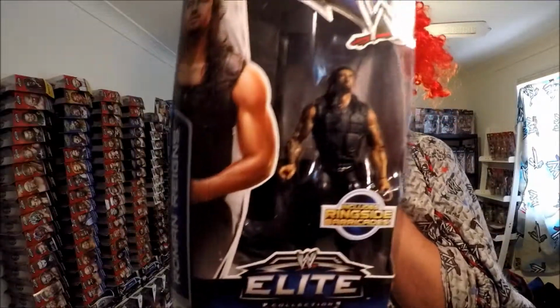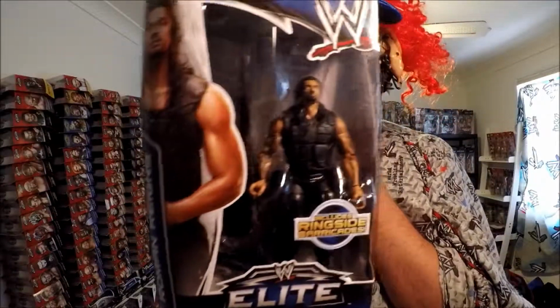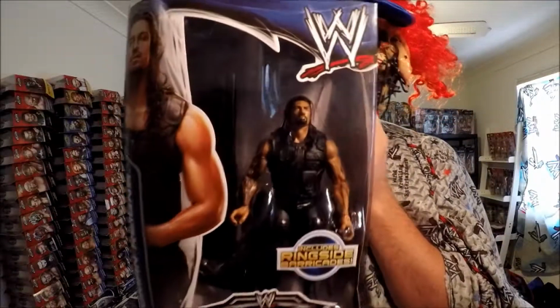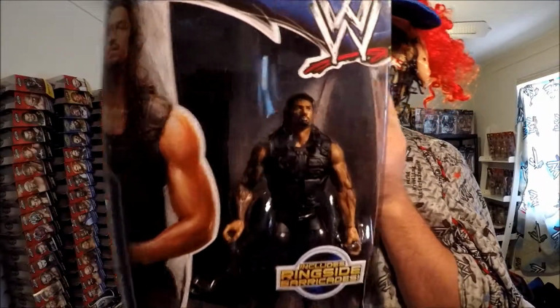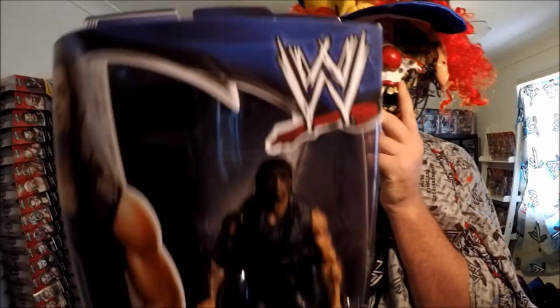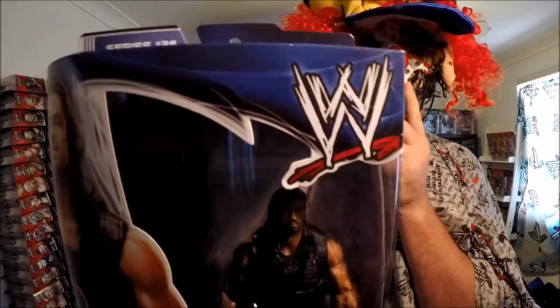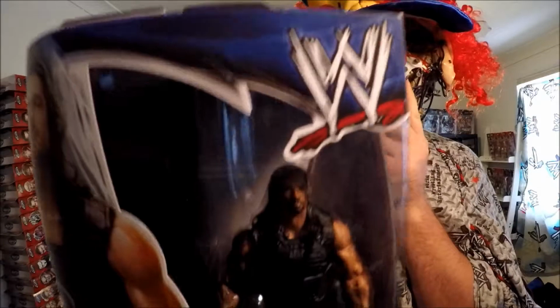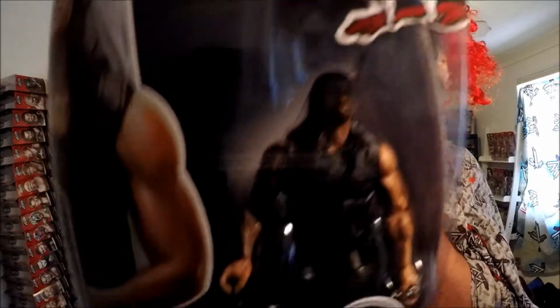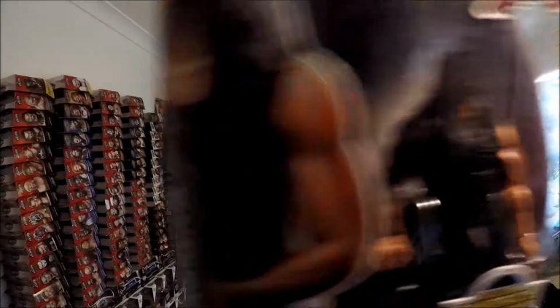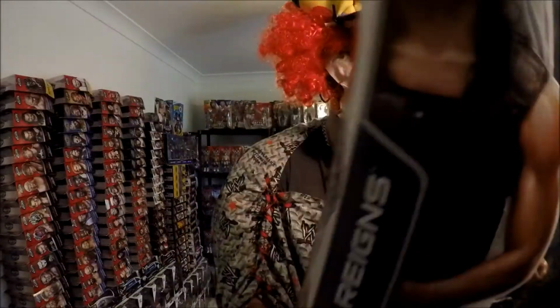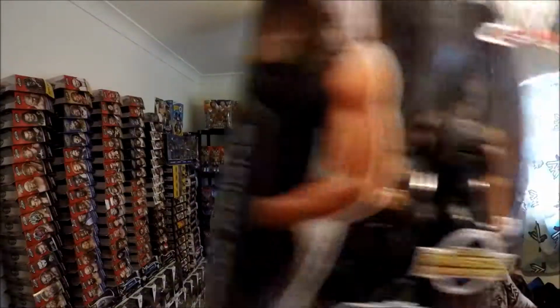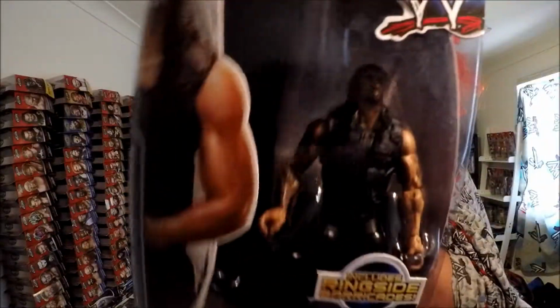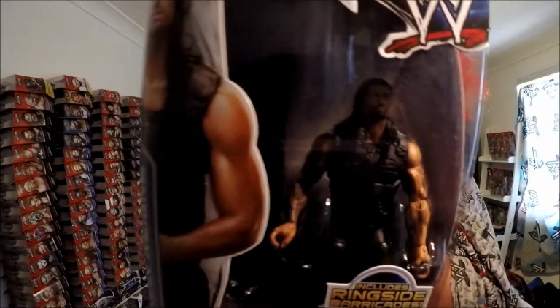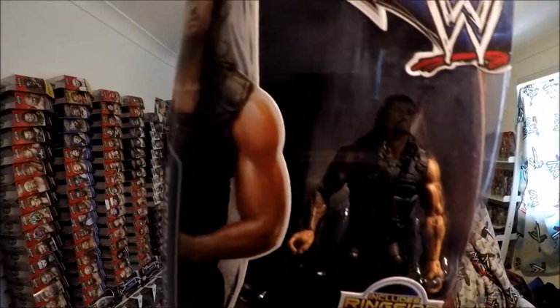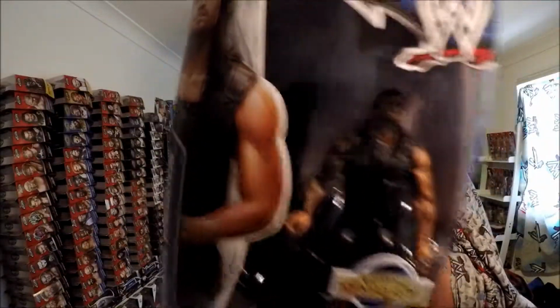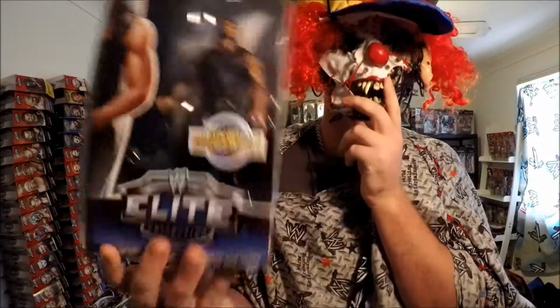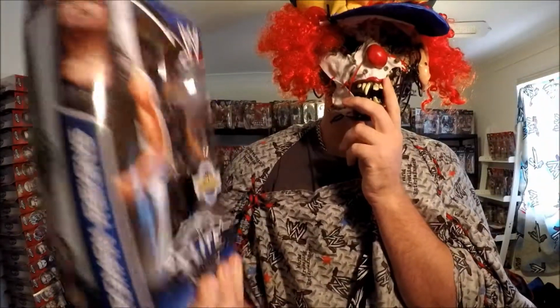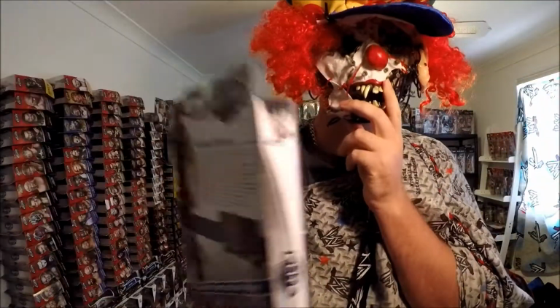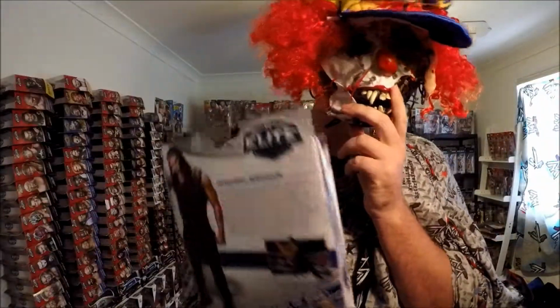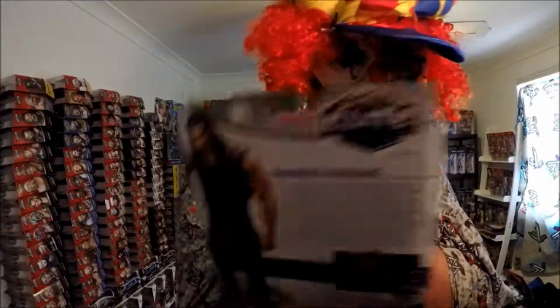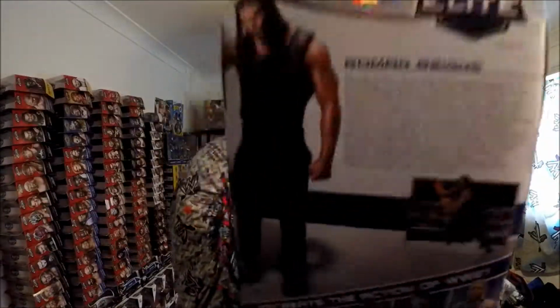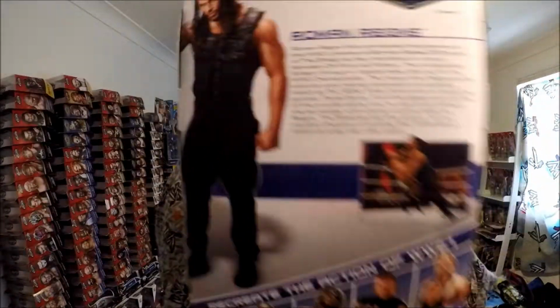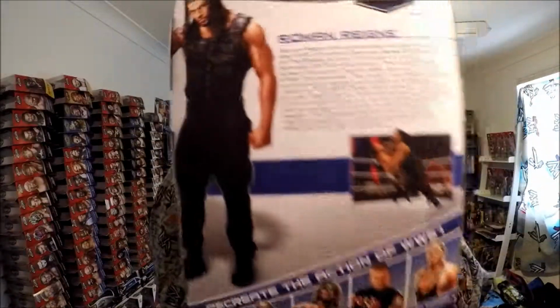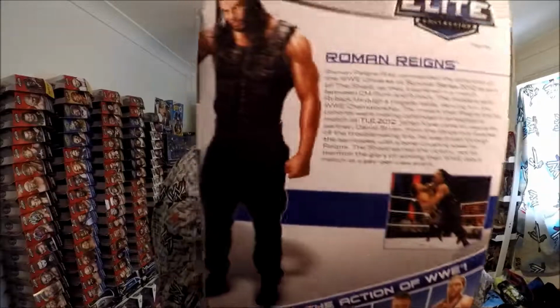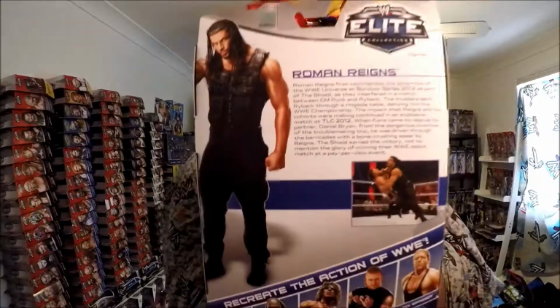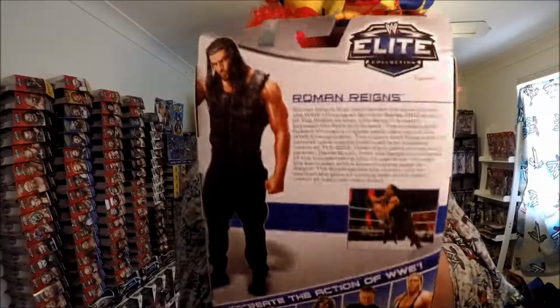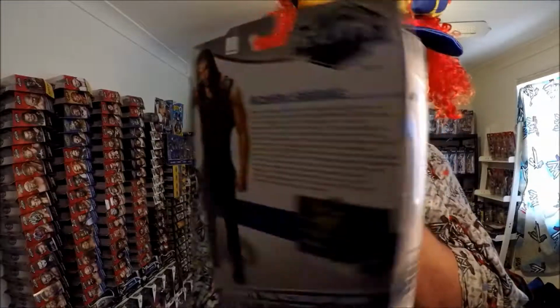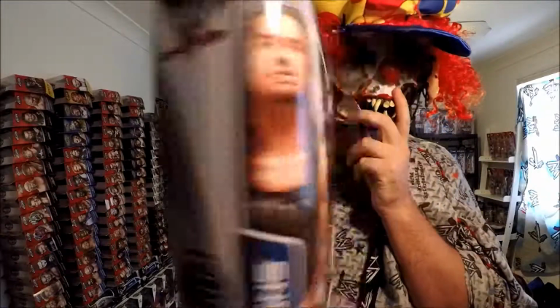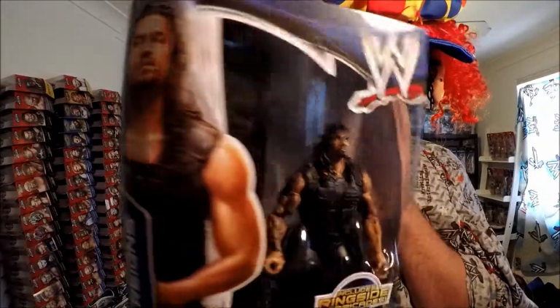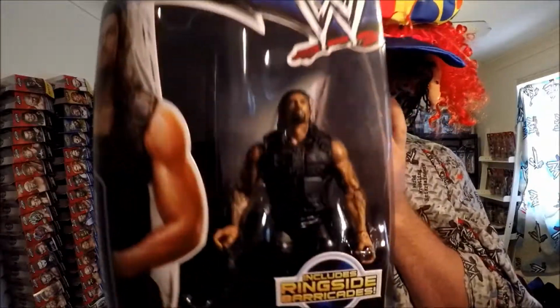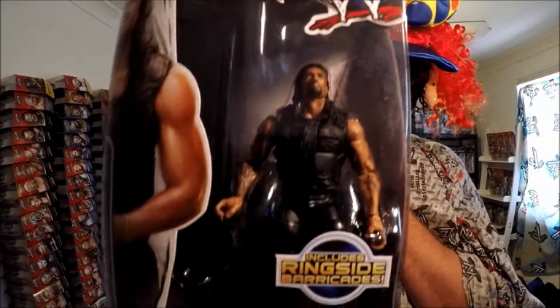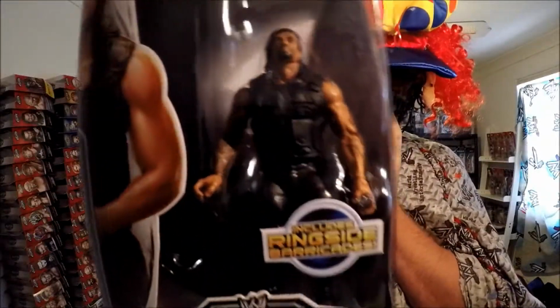He always looks the same — no, this one's different, different head sculpture. But I've got it full in packaging. It's great — yeah, it's pretty sweet.